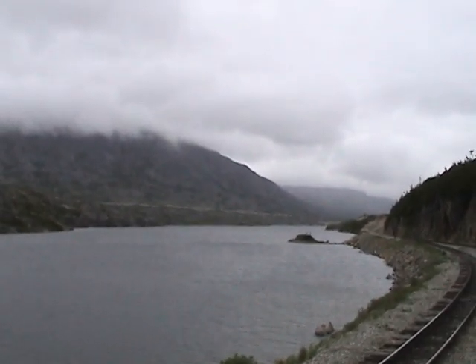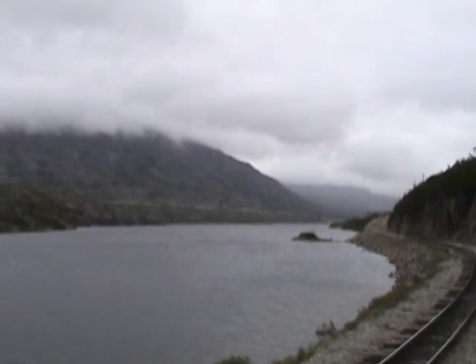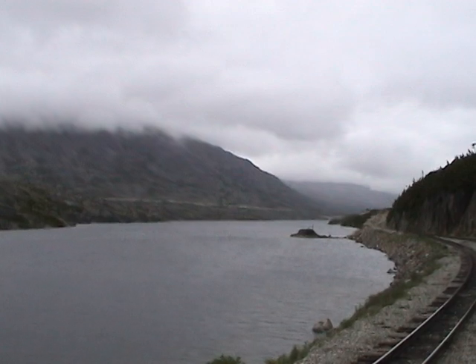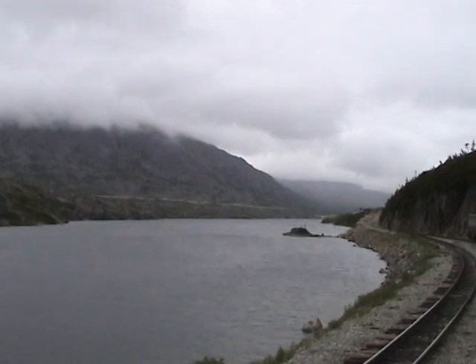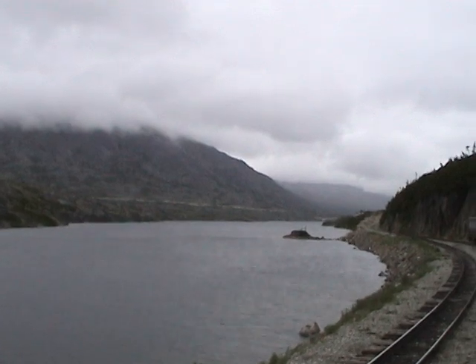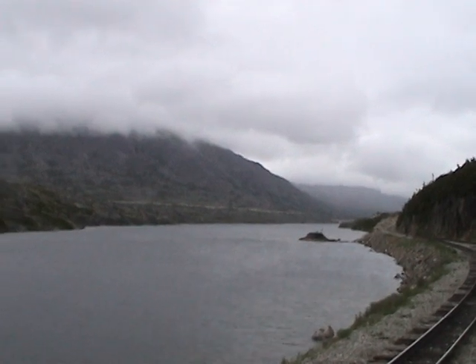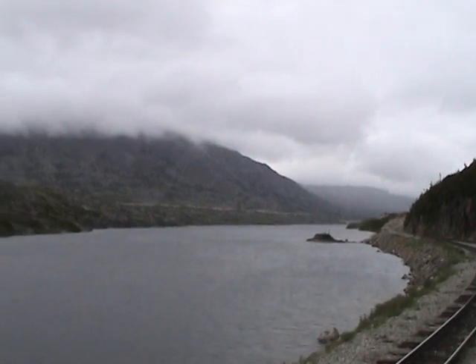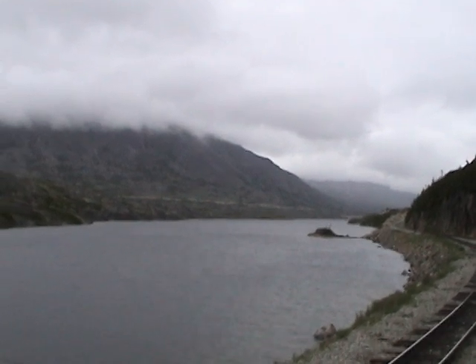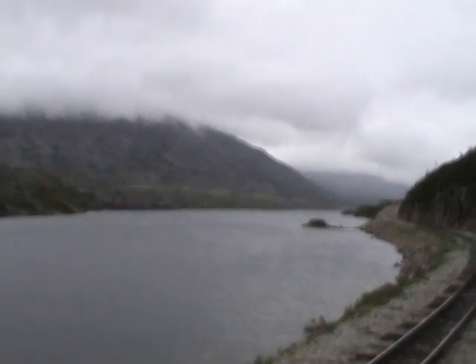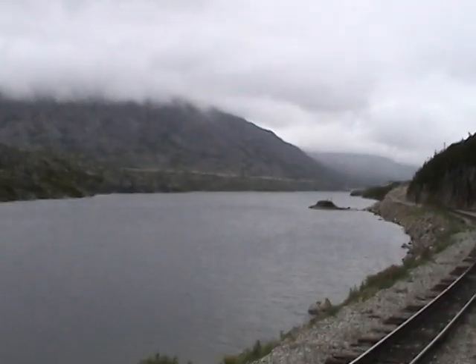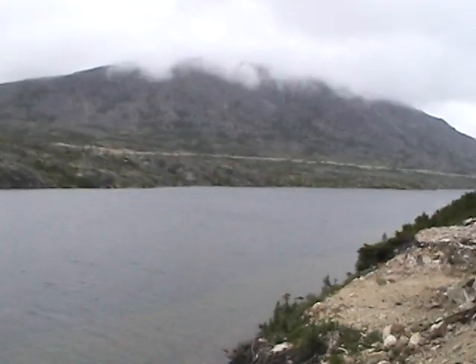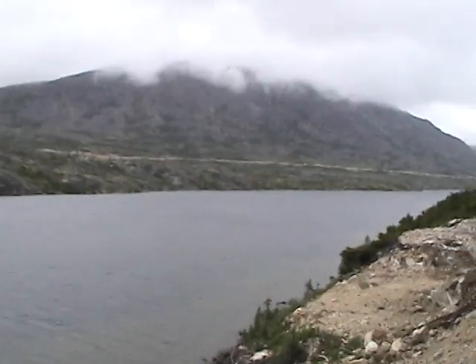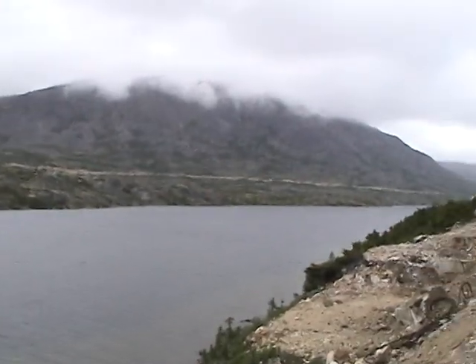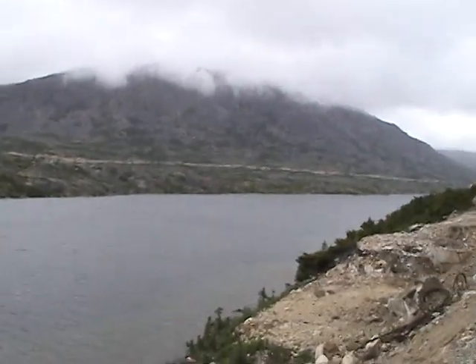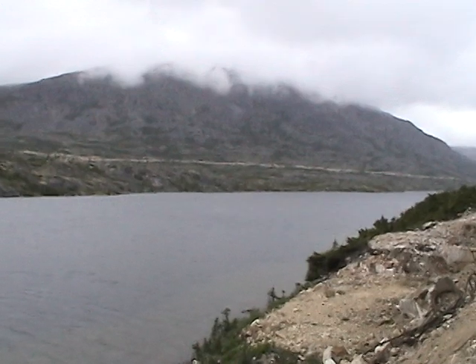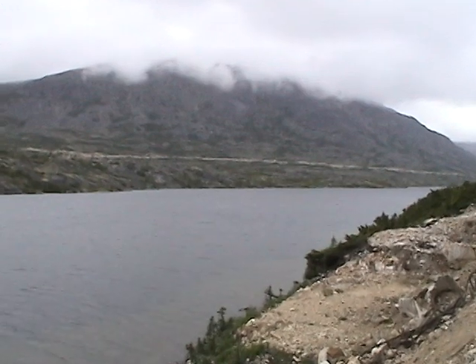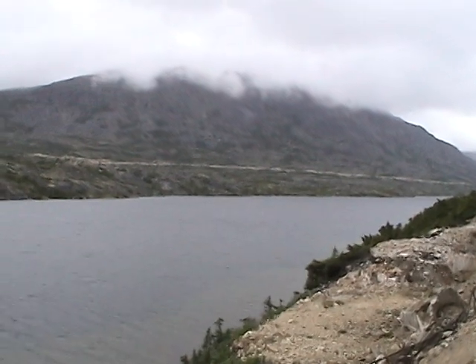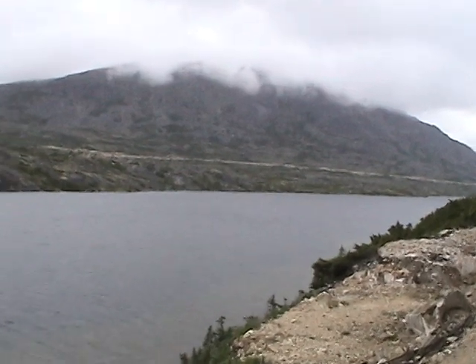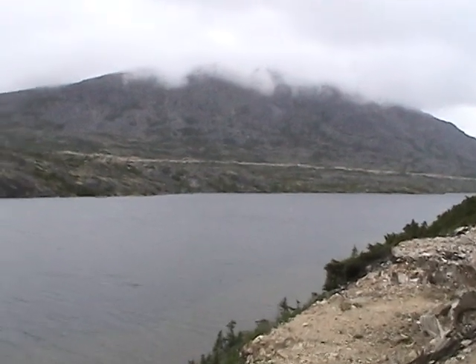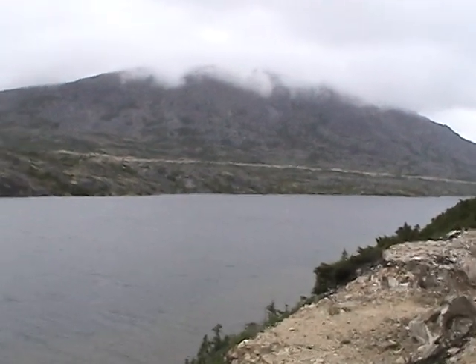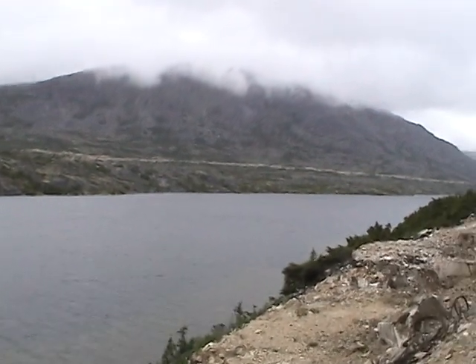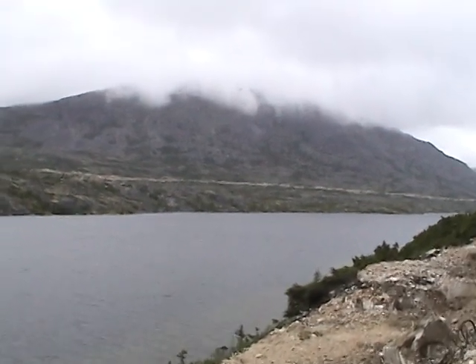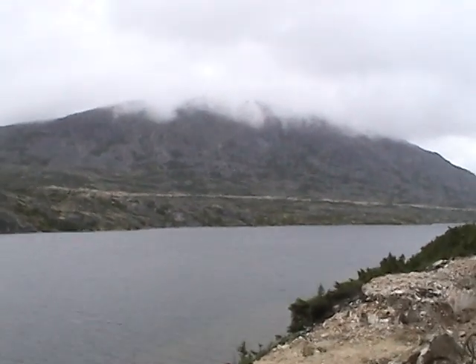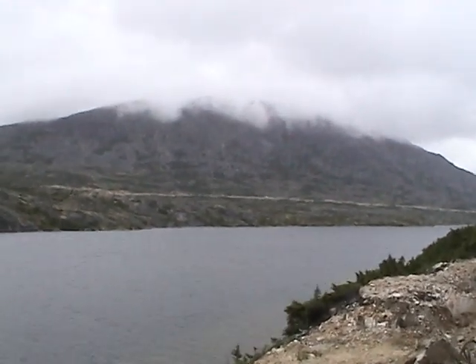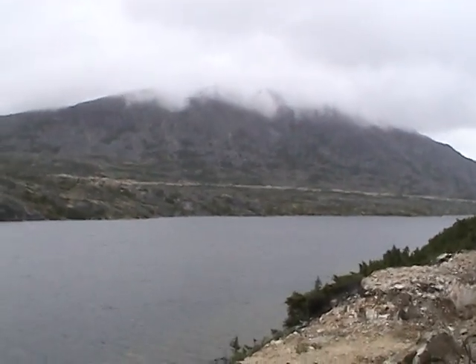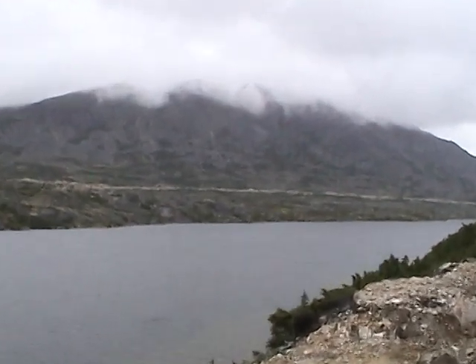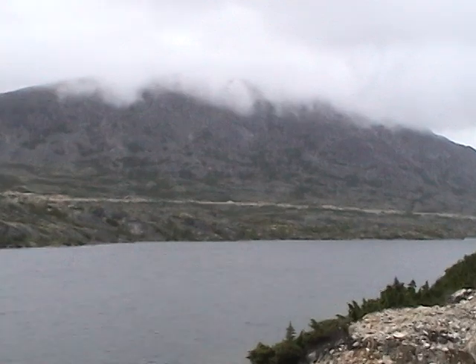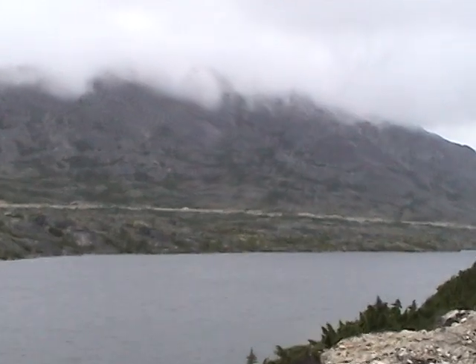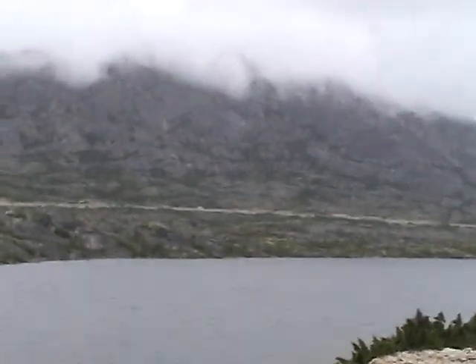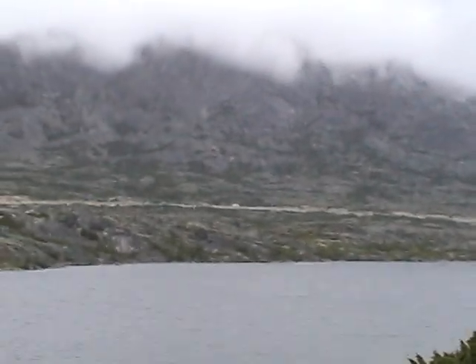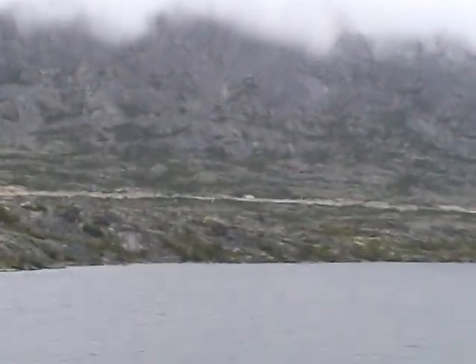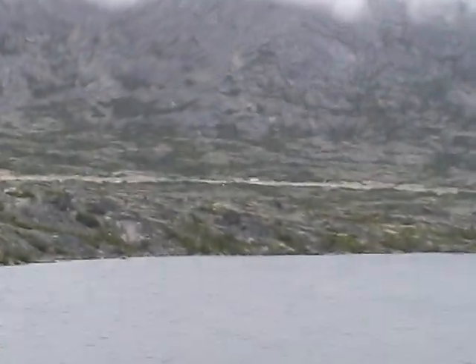Getting ready to start our way back down the mountain. By the narration earlier, this lake is four and a half miles long. And just to give an idea of the scale of that mountain over there.